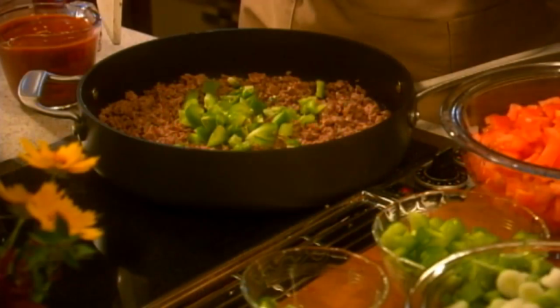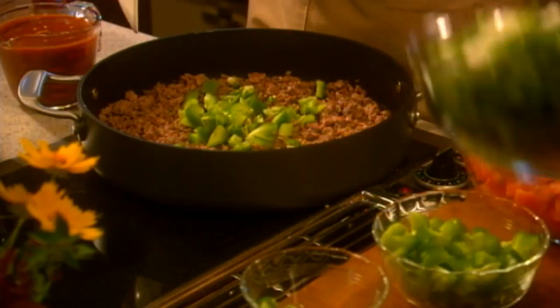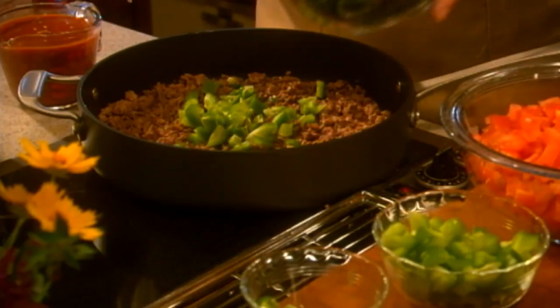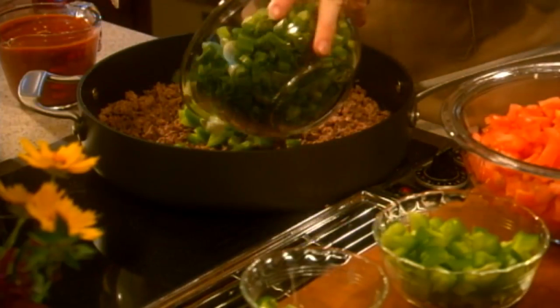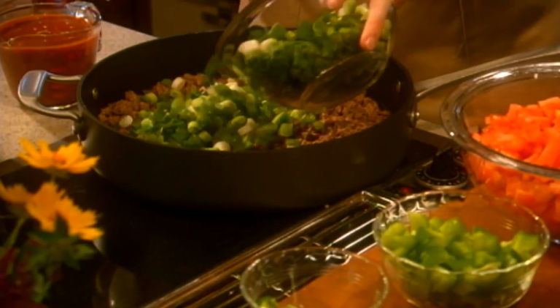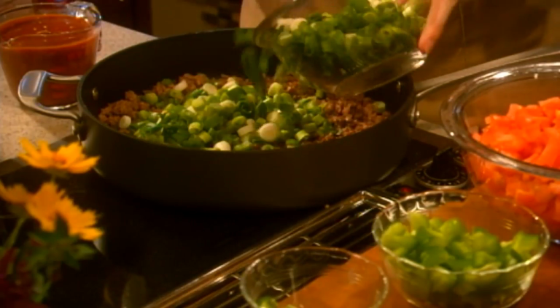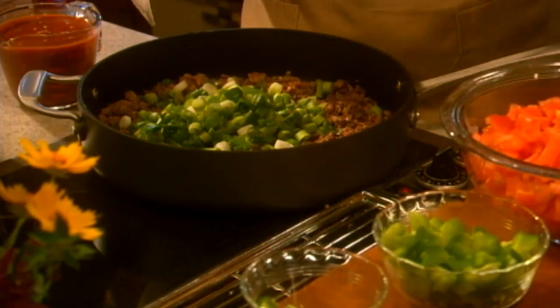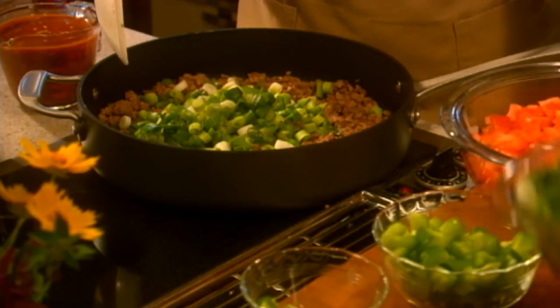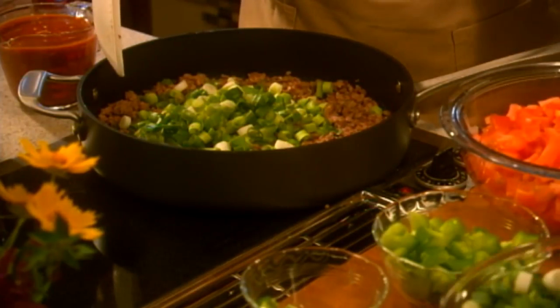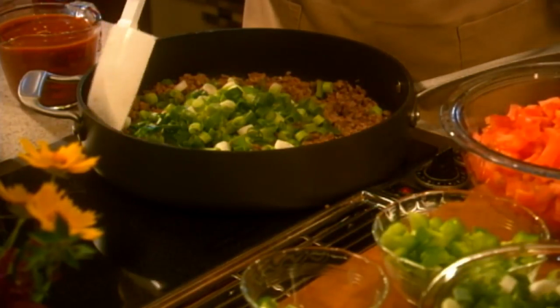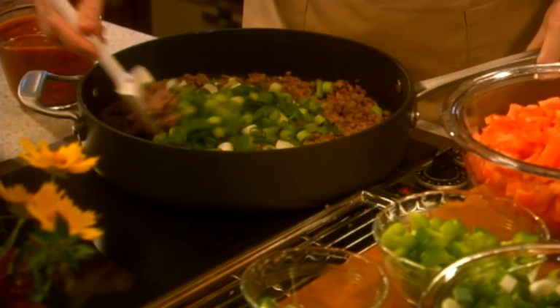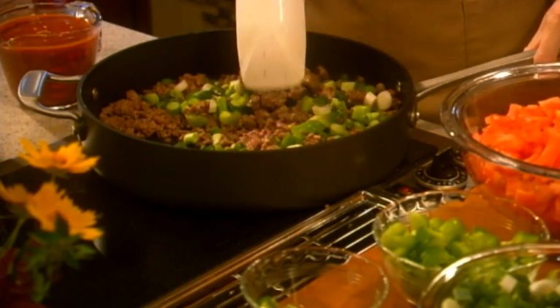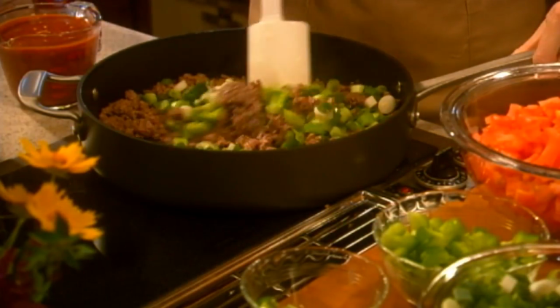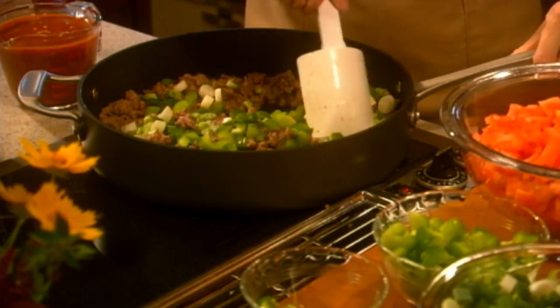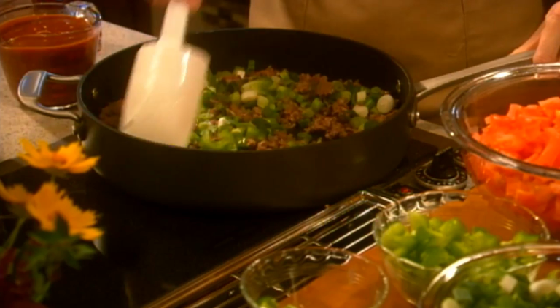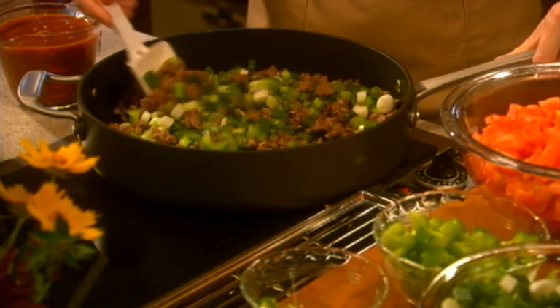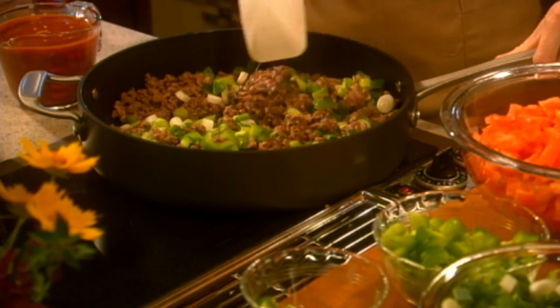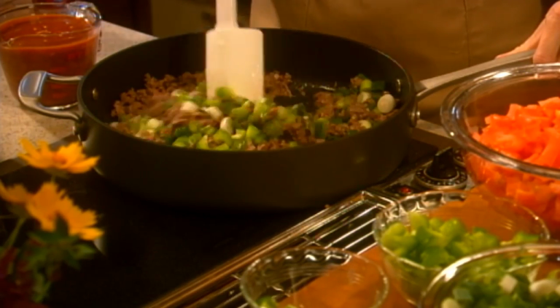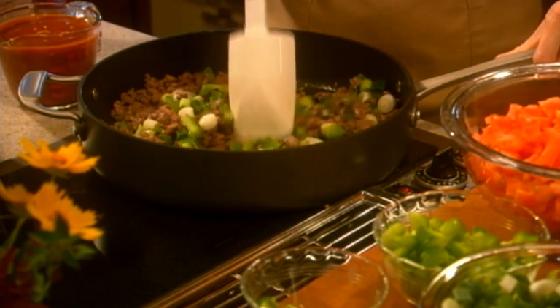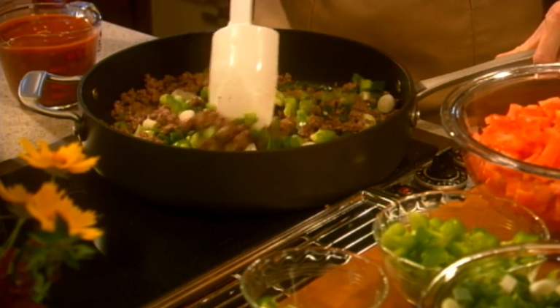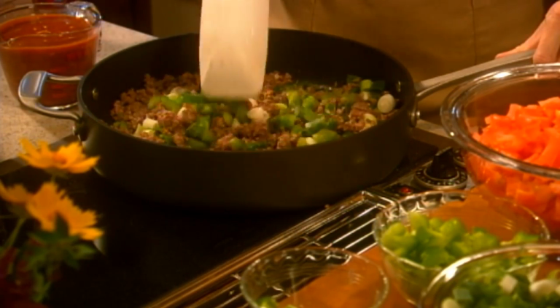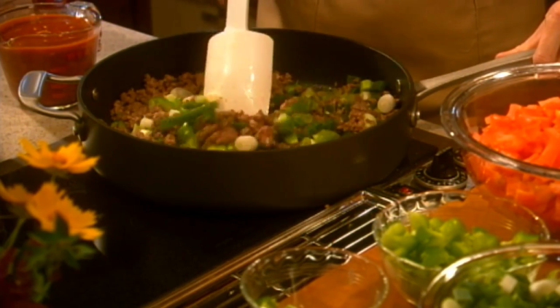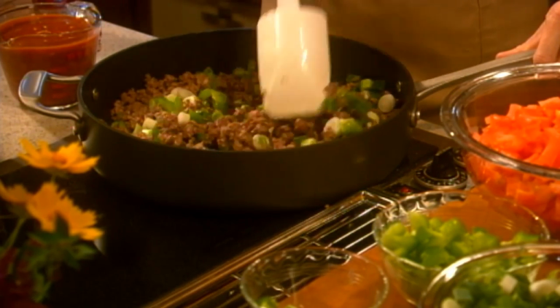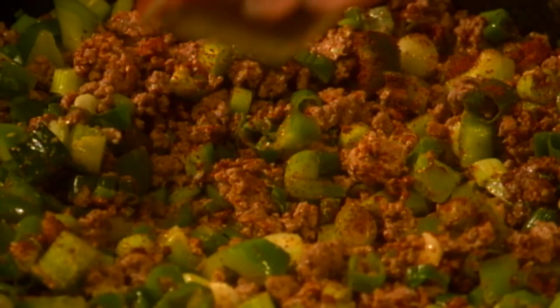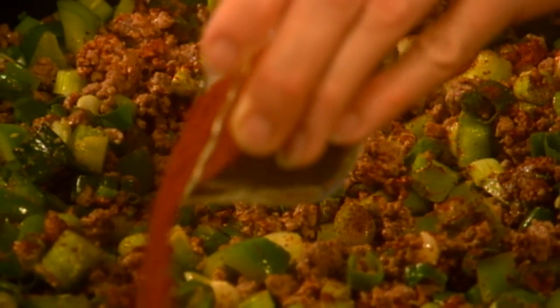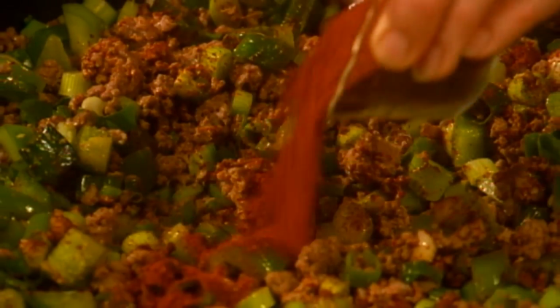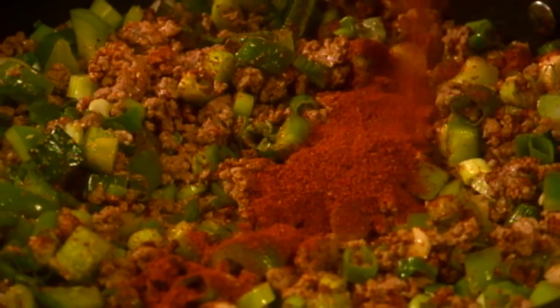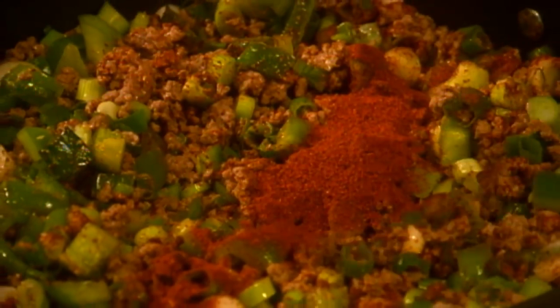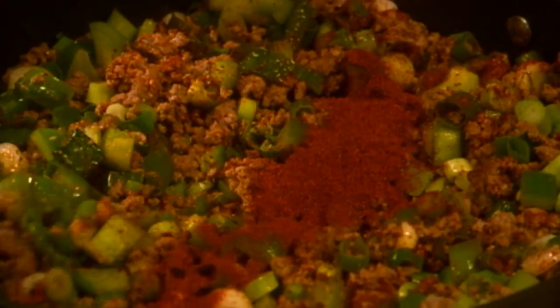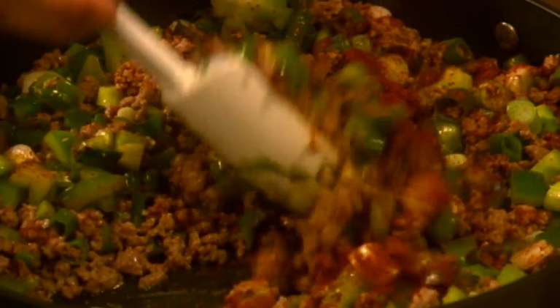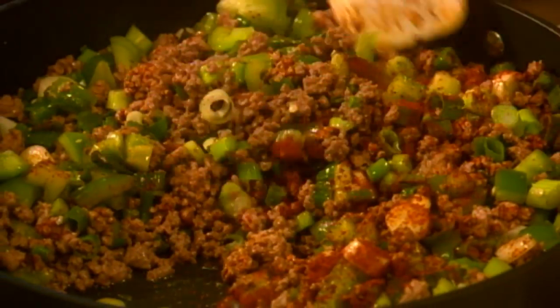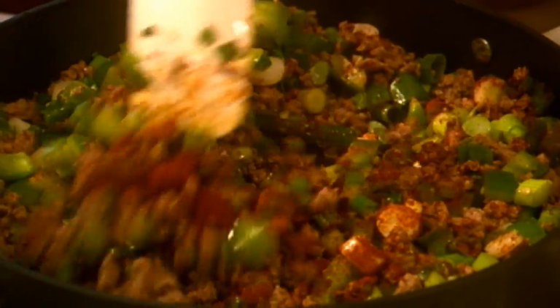Brown 2 pounds of ground venison, green pepper, green onions complete with tops, and chili peppers on low to medium heat. When the meat is brown, drain off any fat, add a chili seasoning packet, and continue to cook for another 5 minutes.